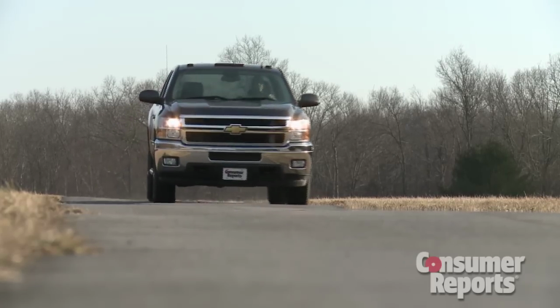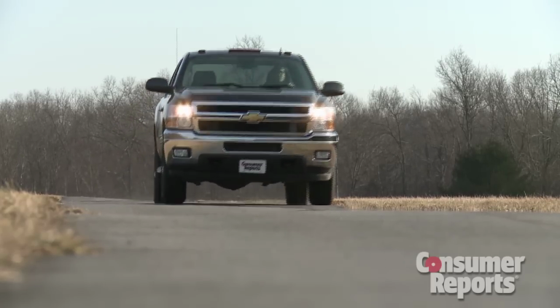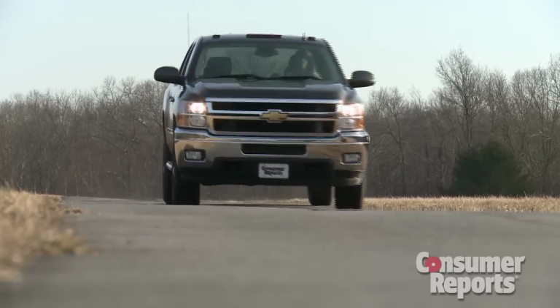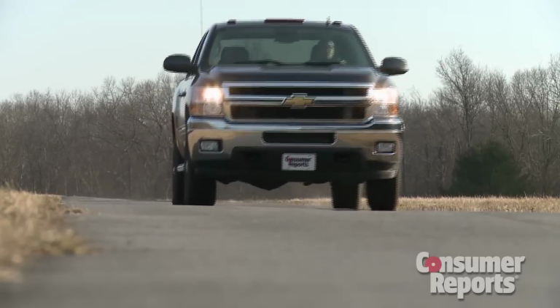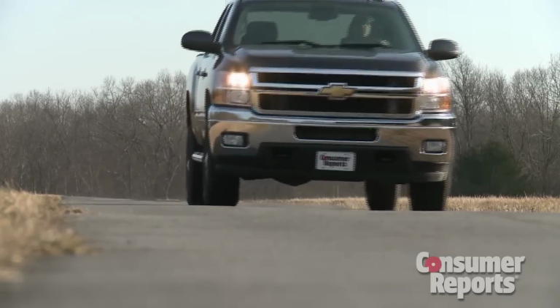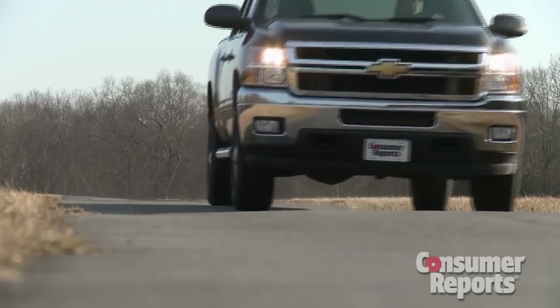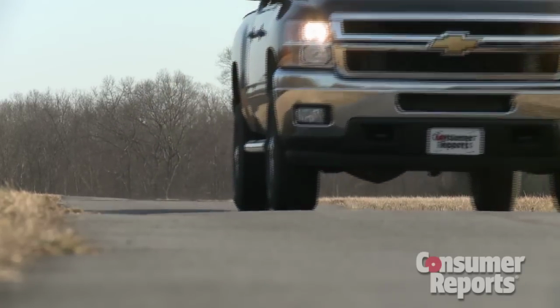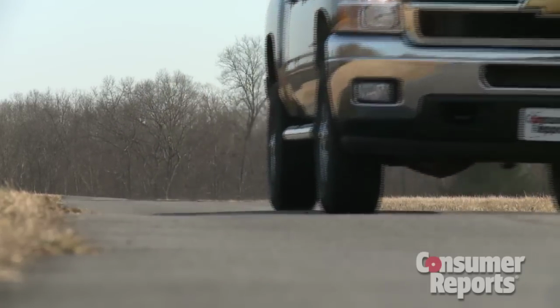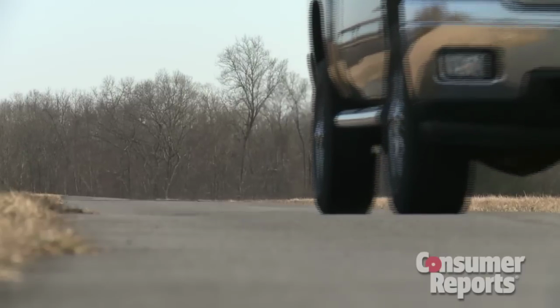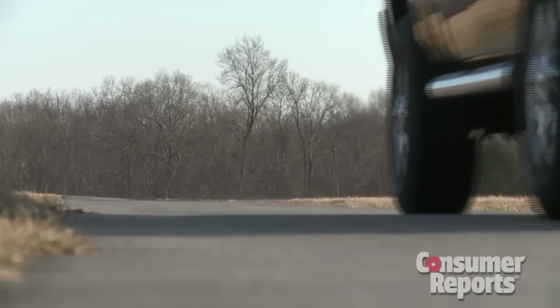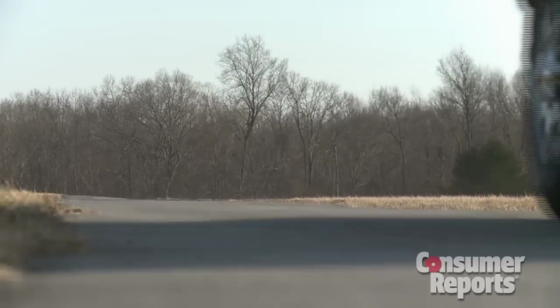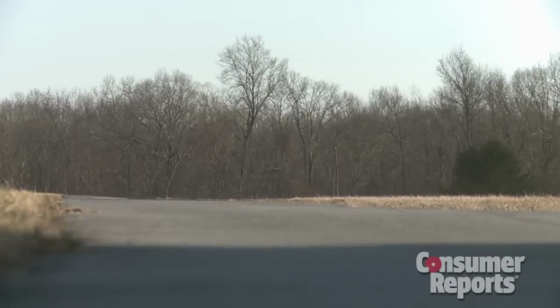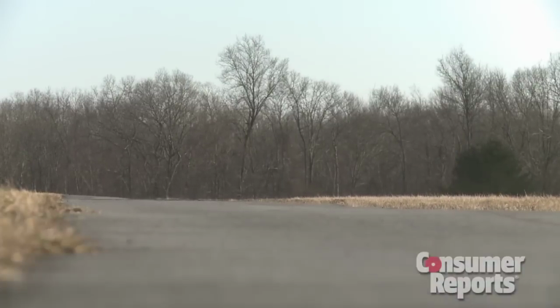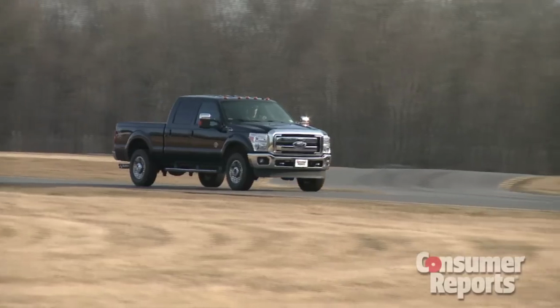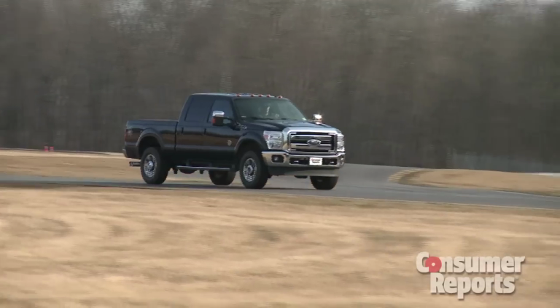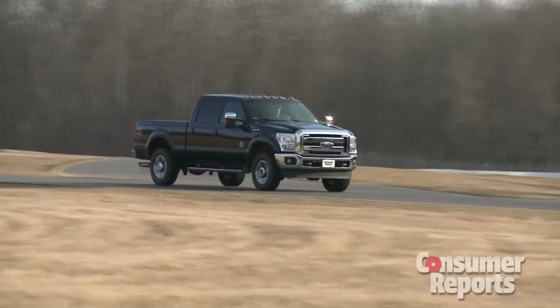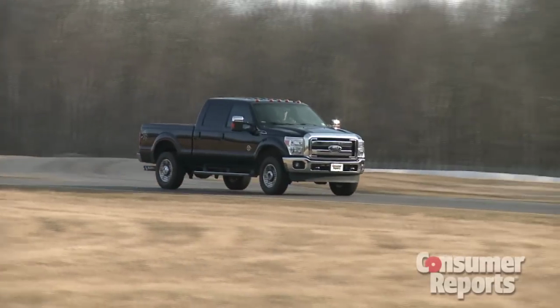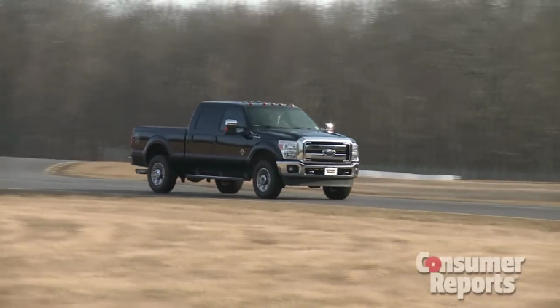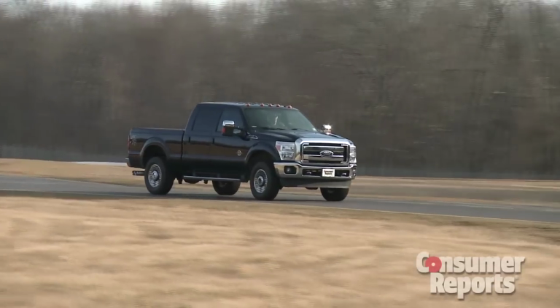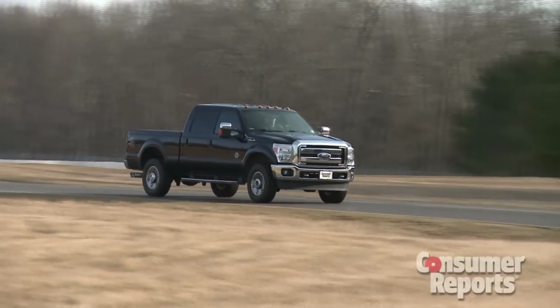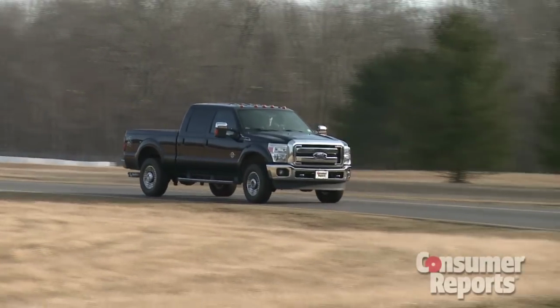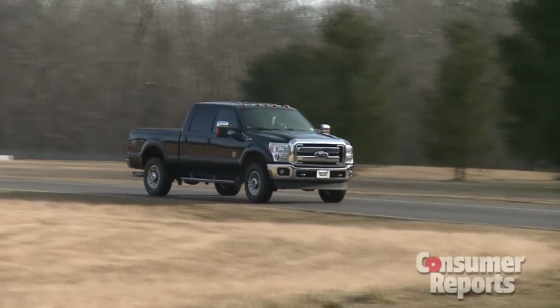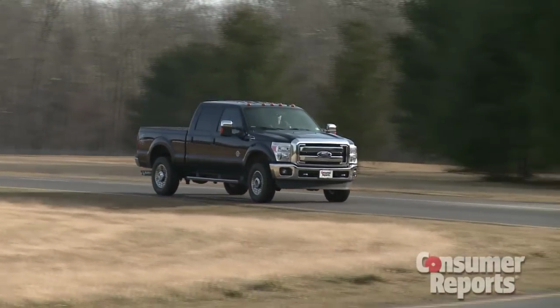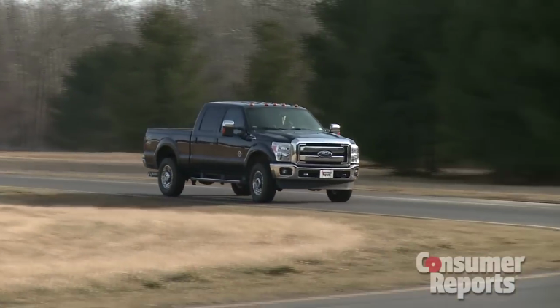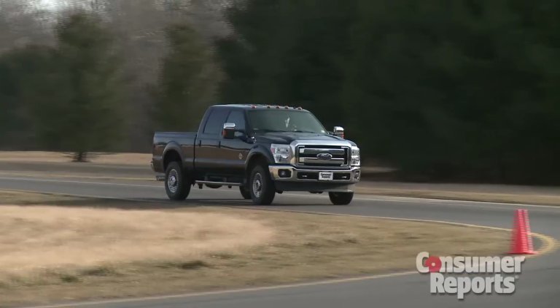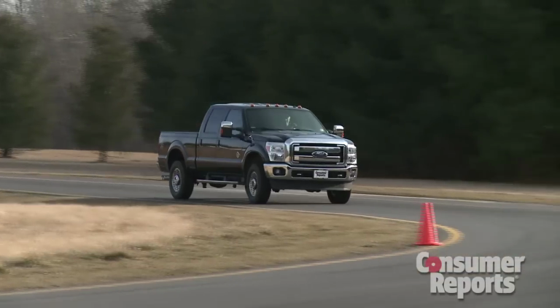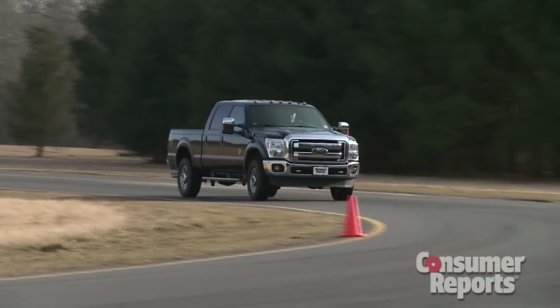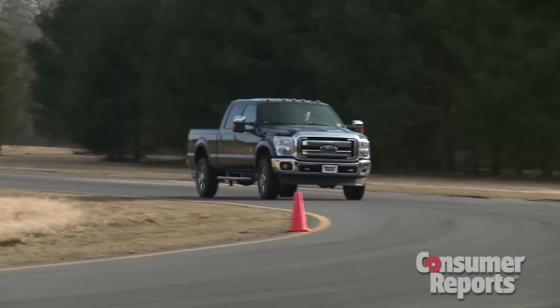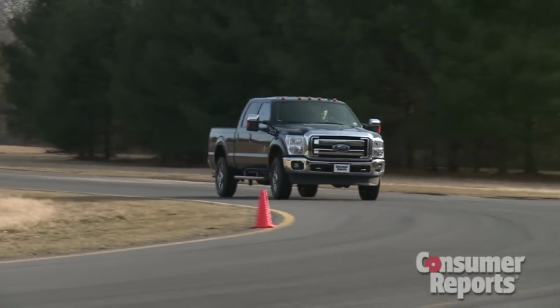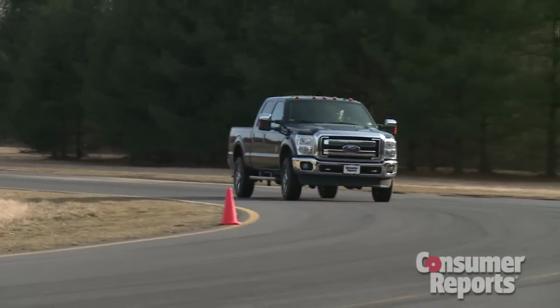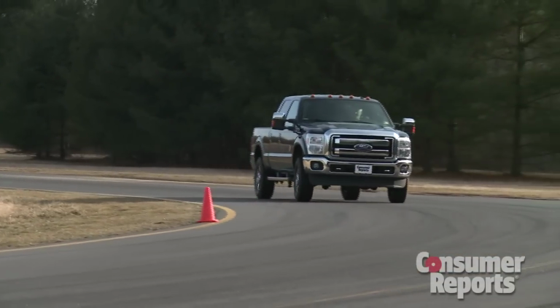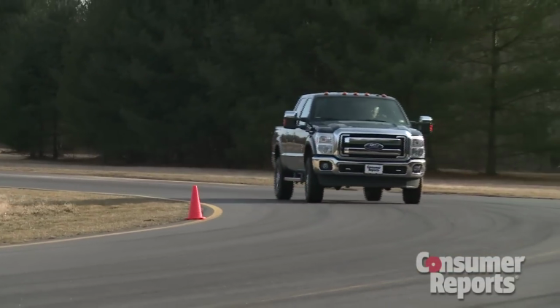There are more common traits. Each has a rather stiff ride that improves when the truck is loaded. Handling is worse than a half-ton pickup truck. These are big, heavy vehicles, and they feel that way to drive.